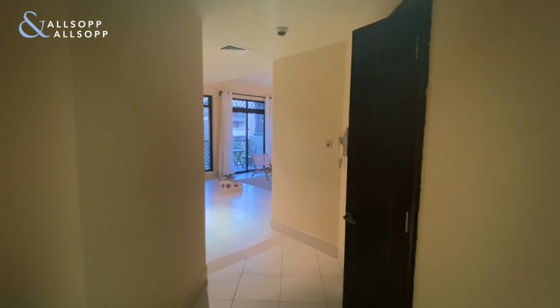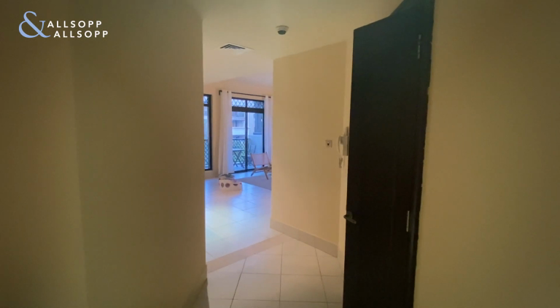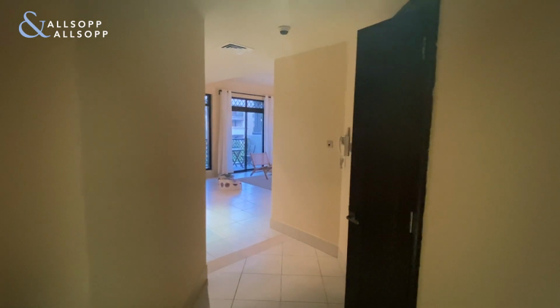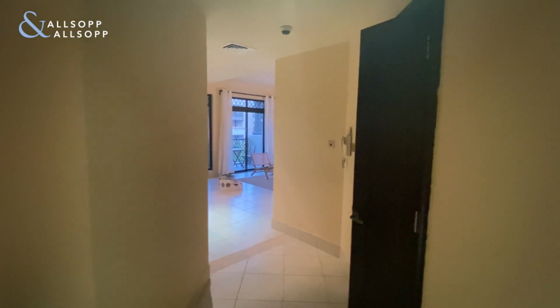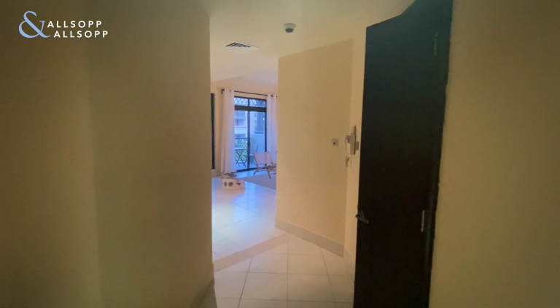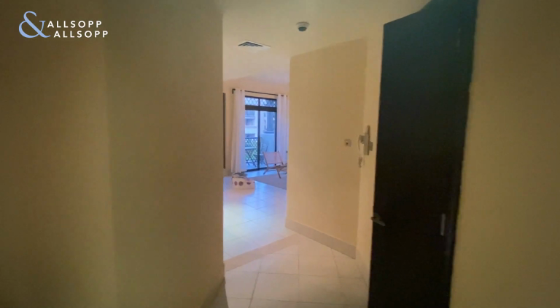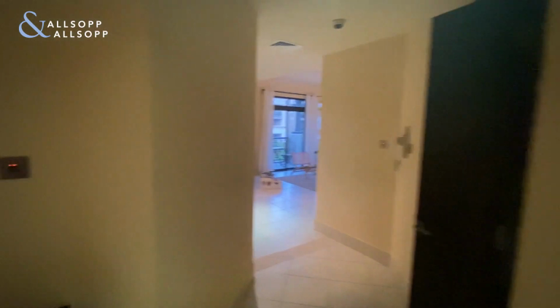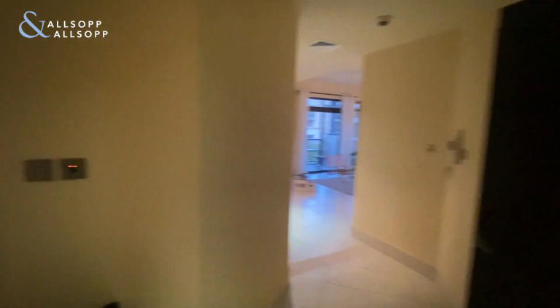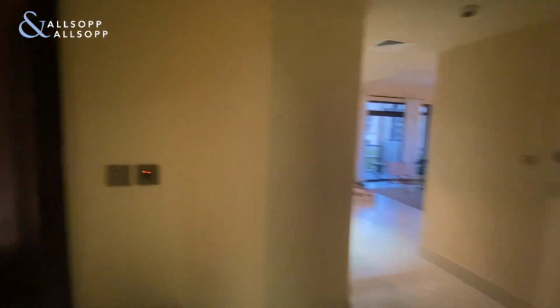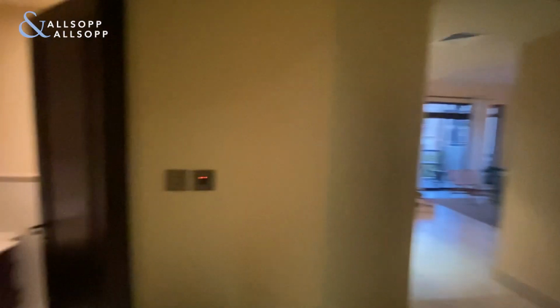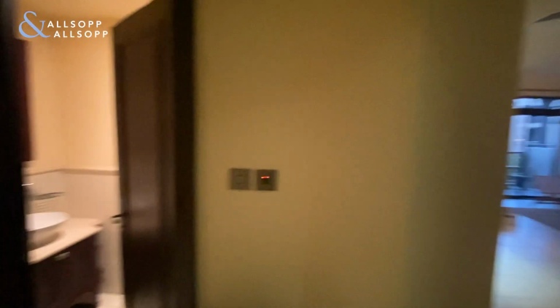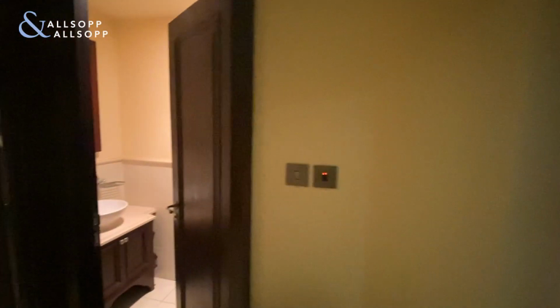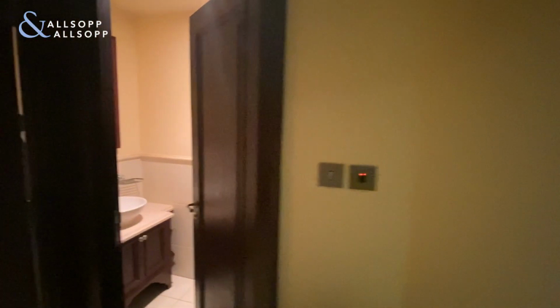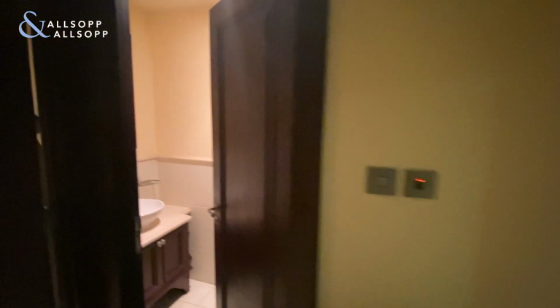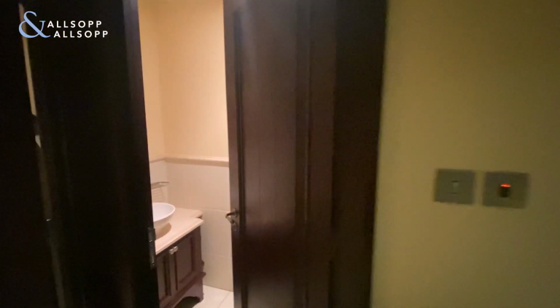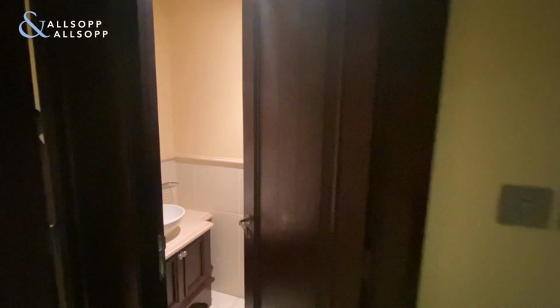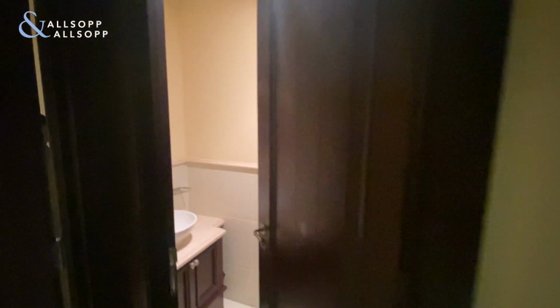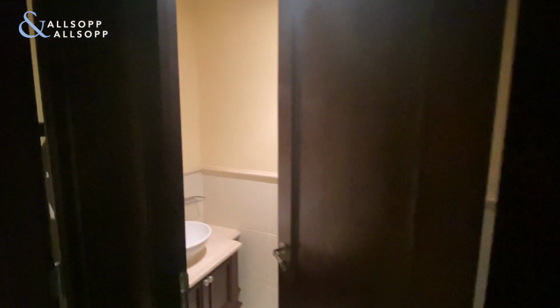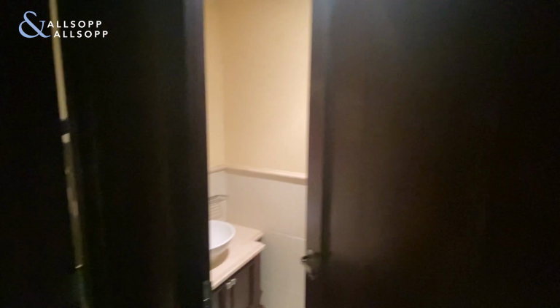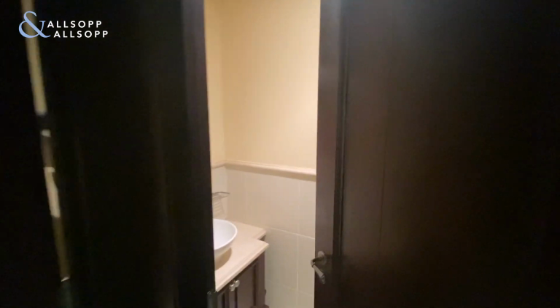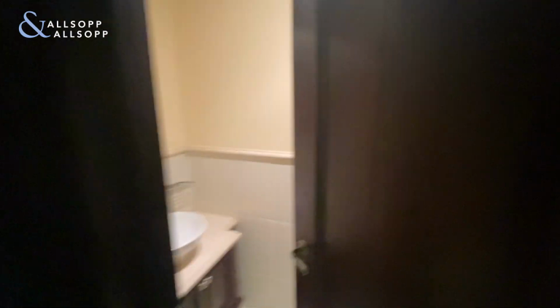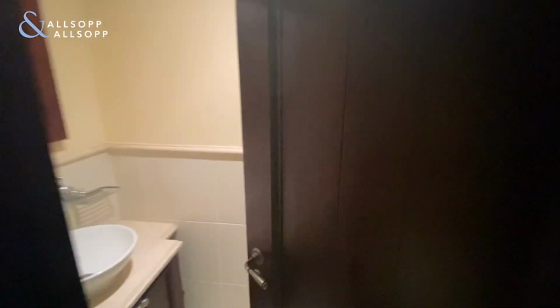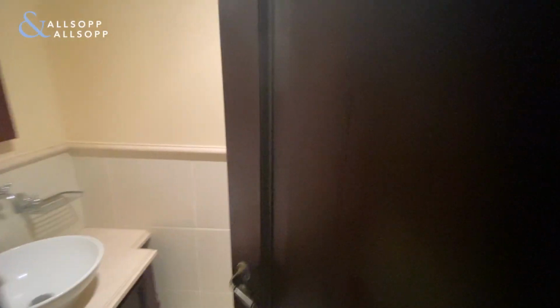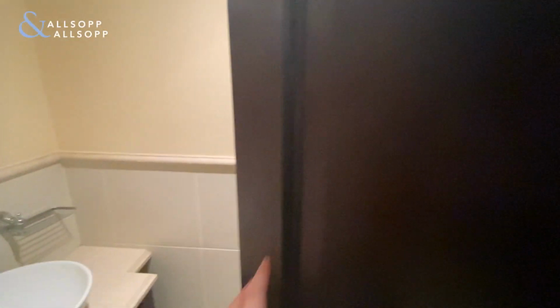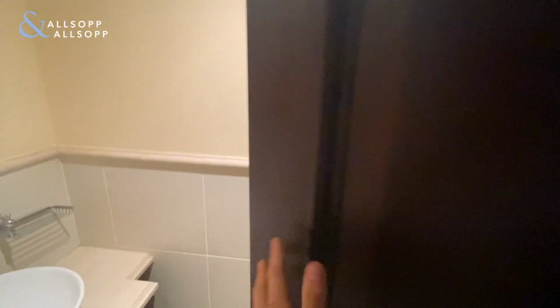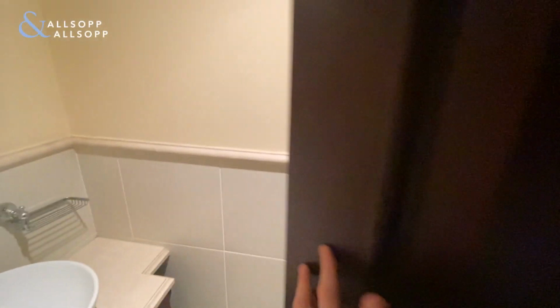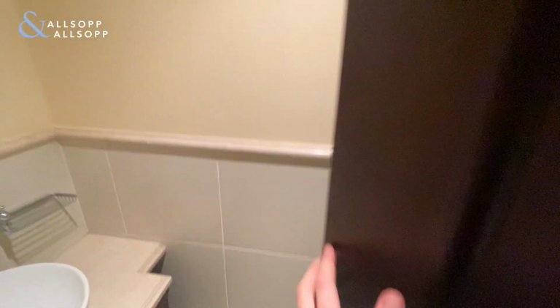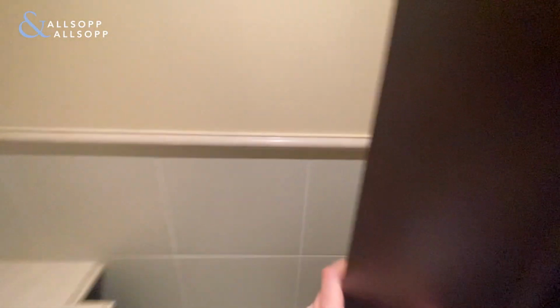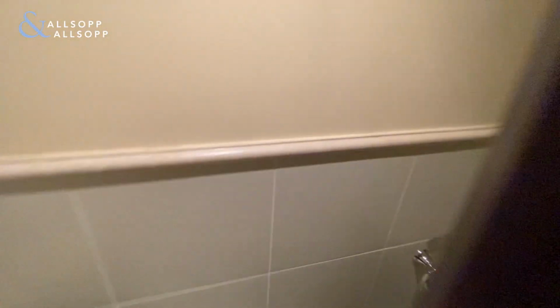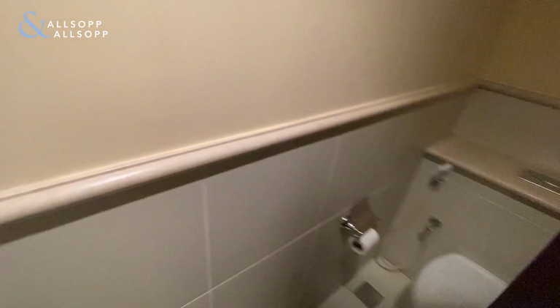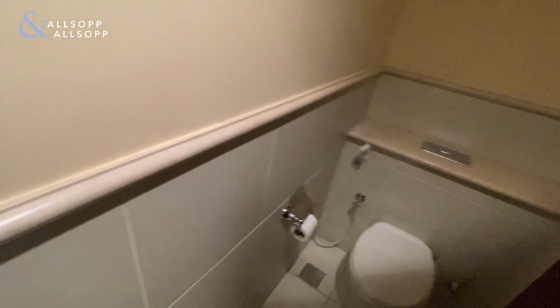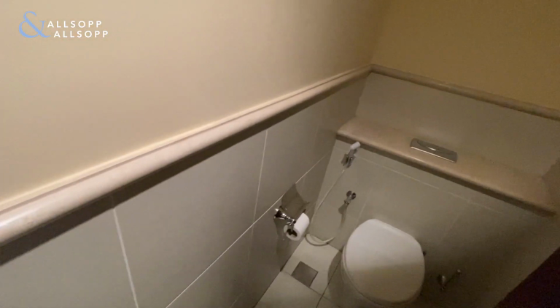Hi, this is Robert from Allsop and Allsop Real Estate. Just want to give you a quick virtual tour of this one bedroom plus study that we have available within Zafran in Alltown.